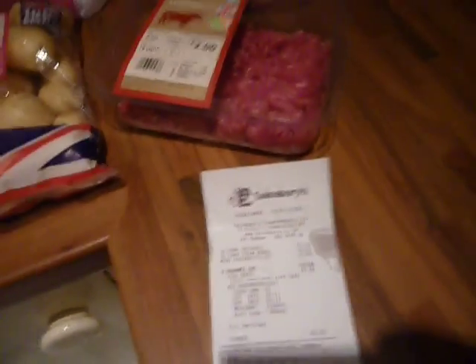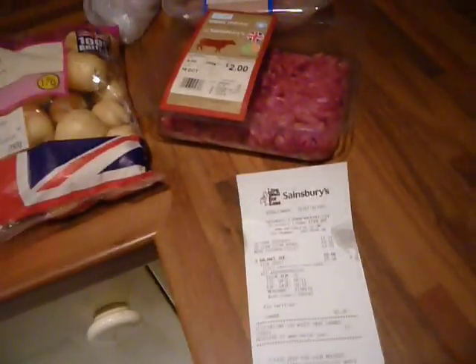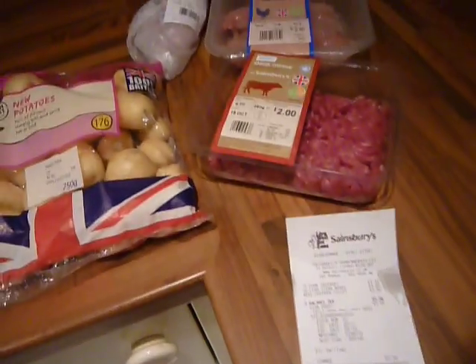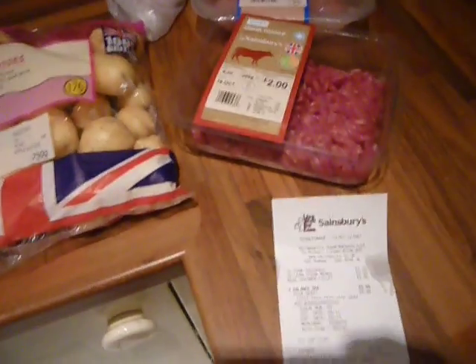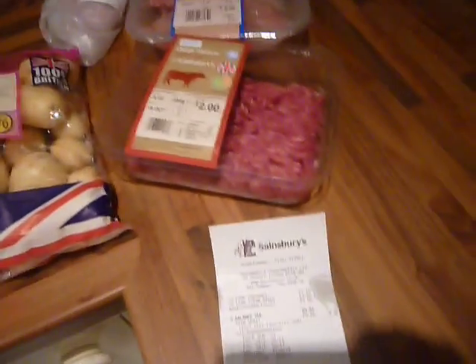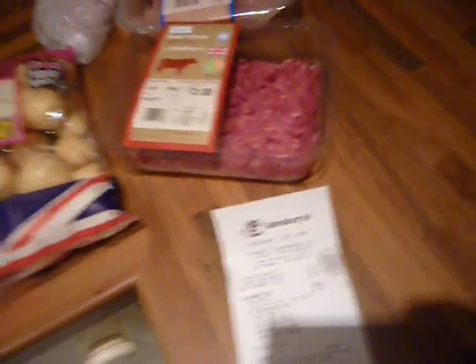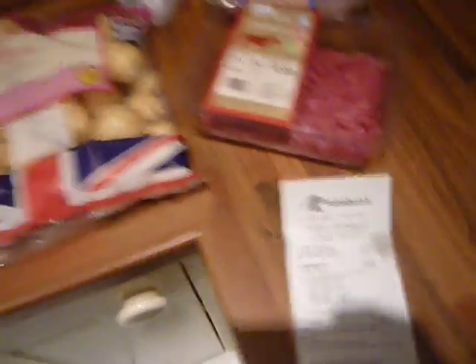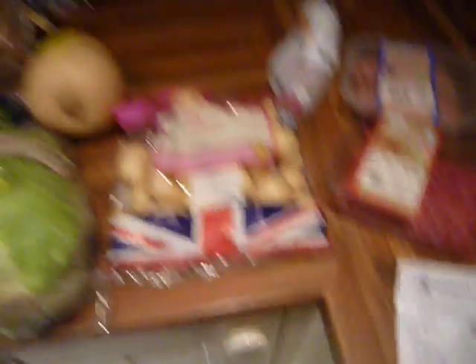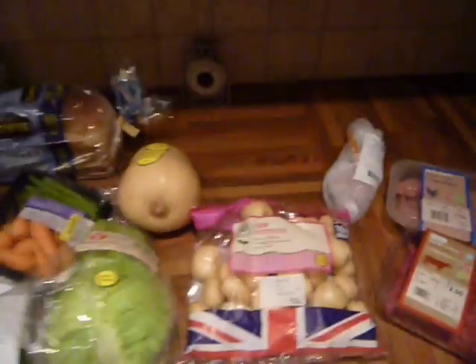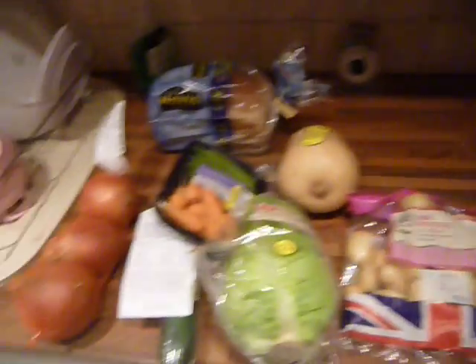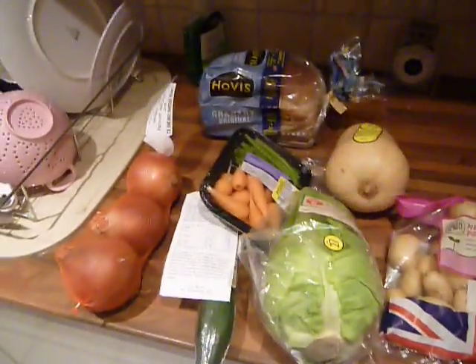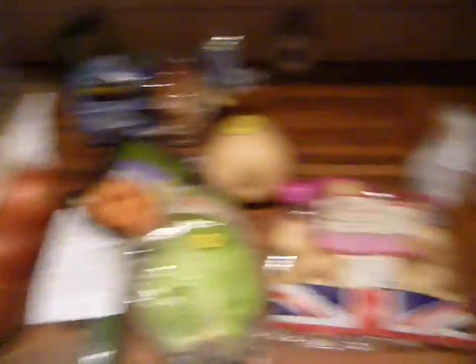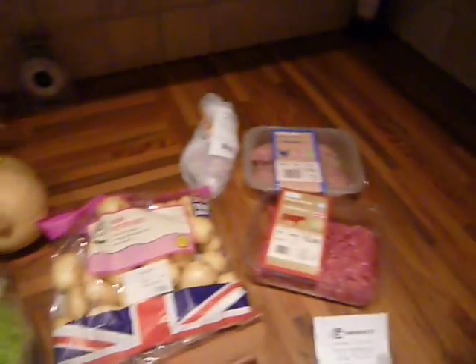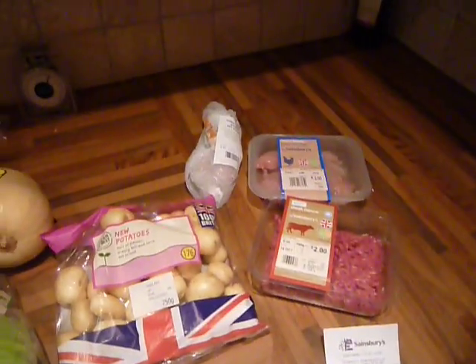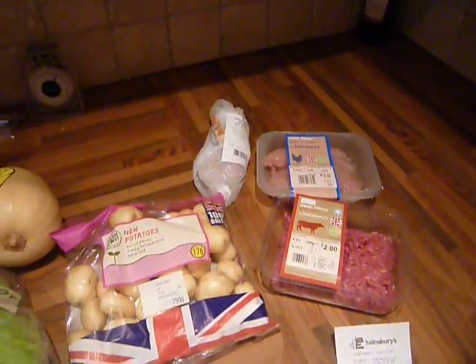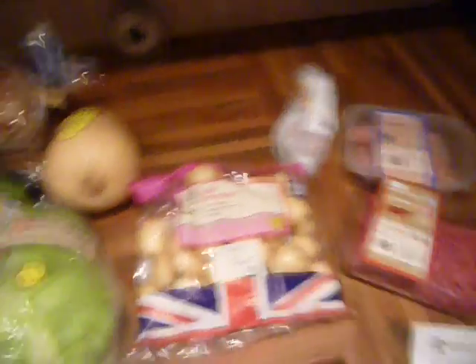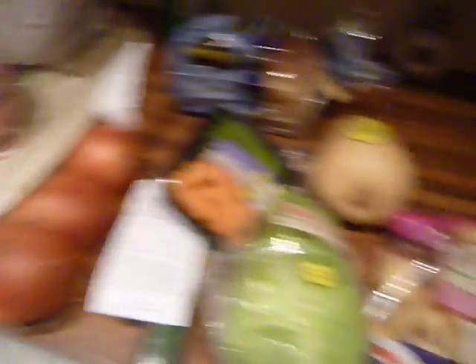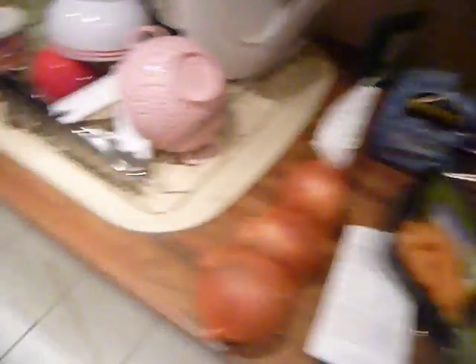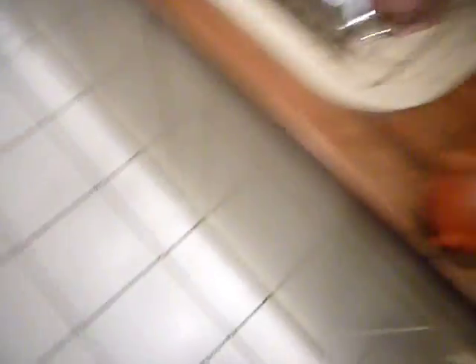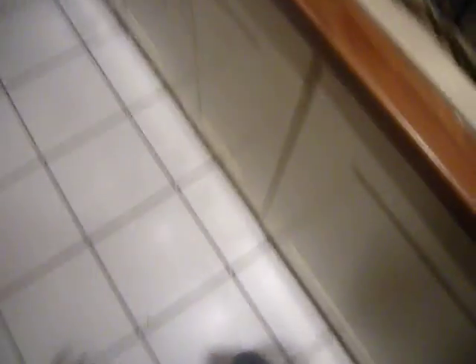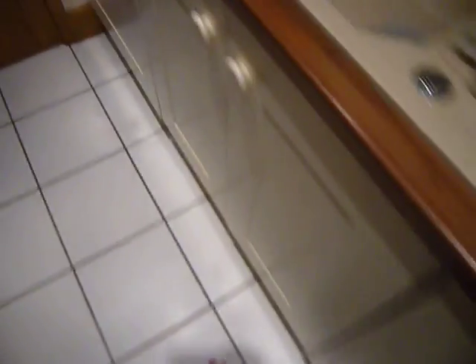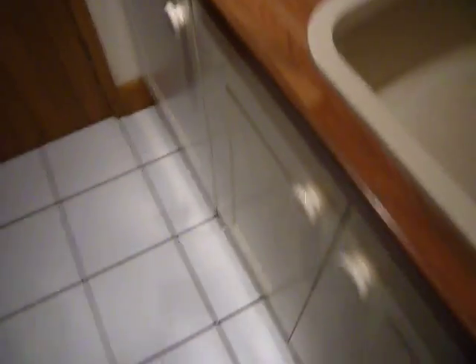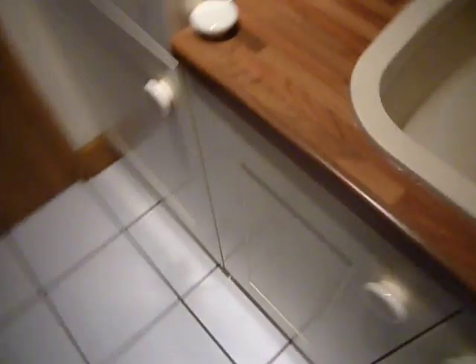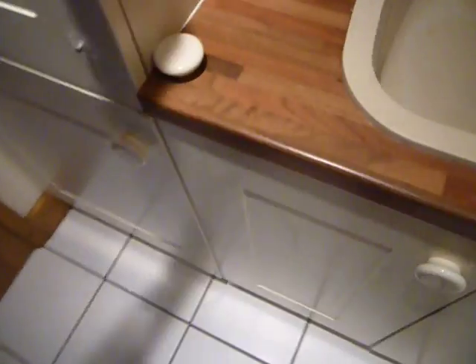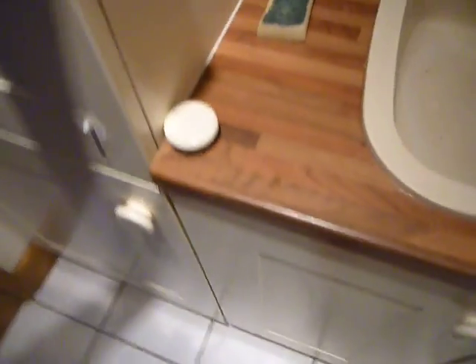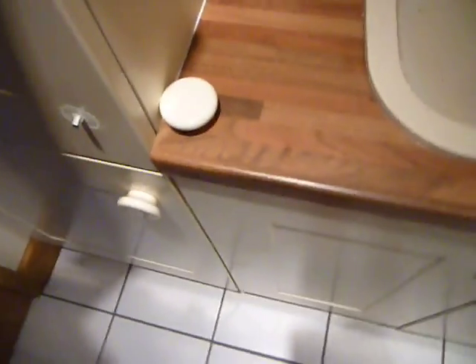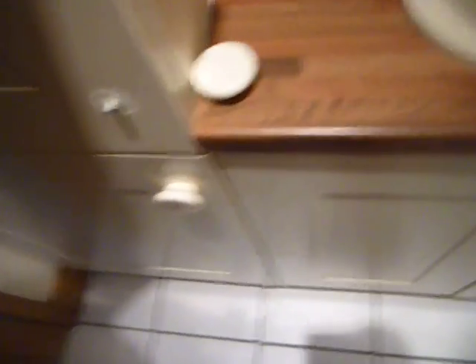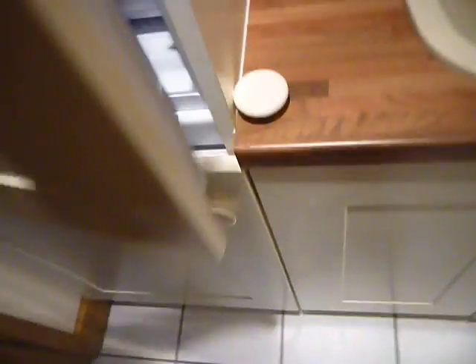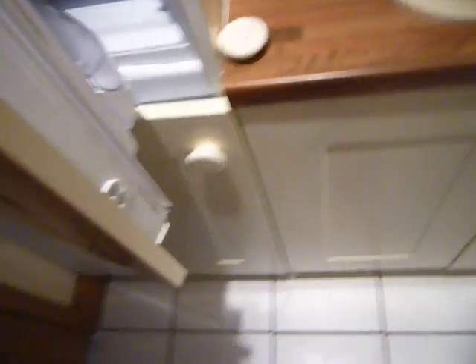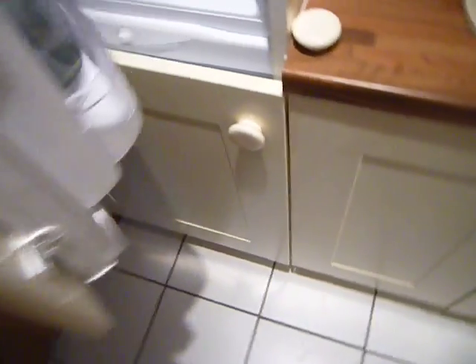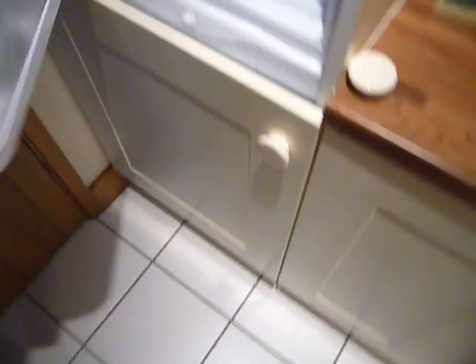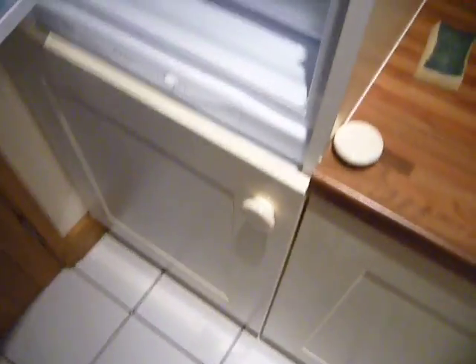In total this week I spent less than £10. I'll just show you what I've got in my fridge in case you're wondering why I haven't got any fruit — that's because last week the fruit was on offer.